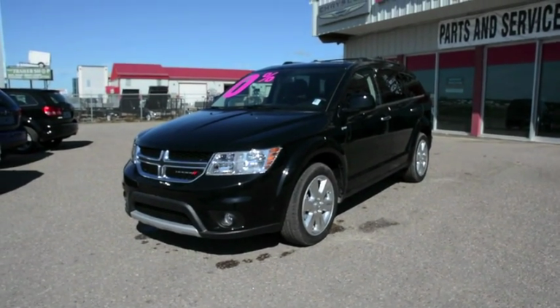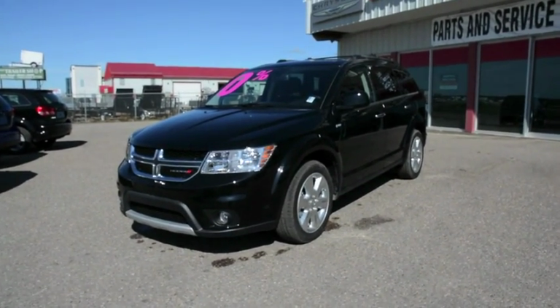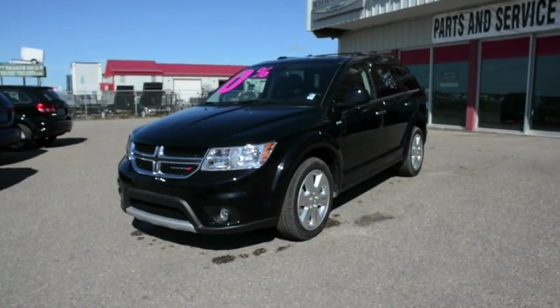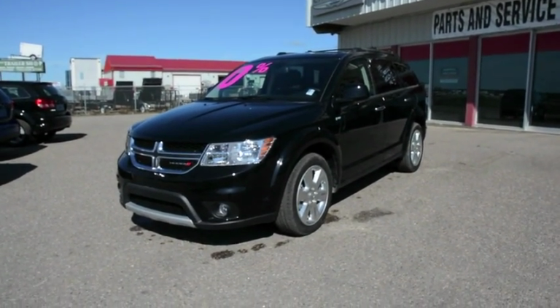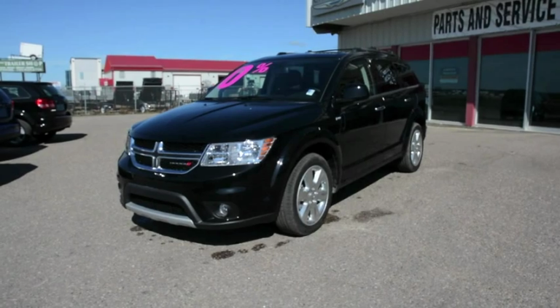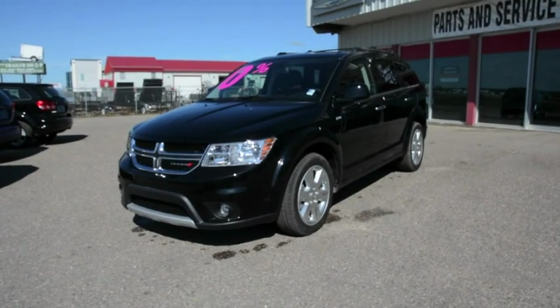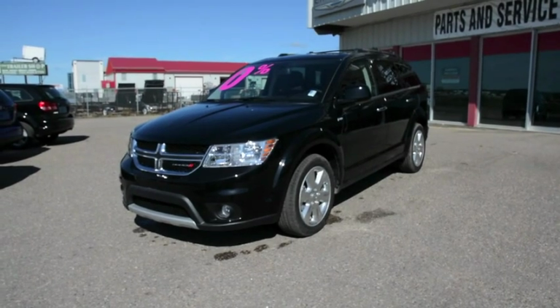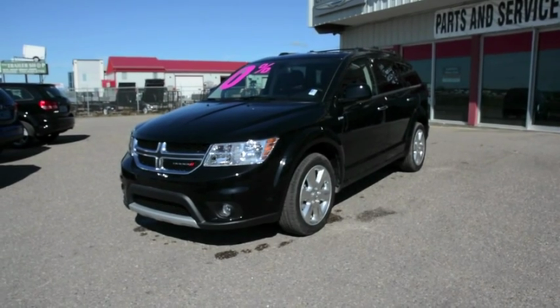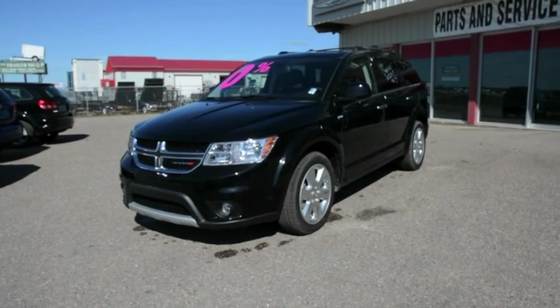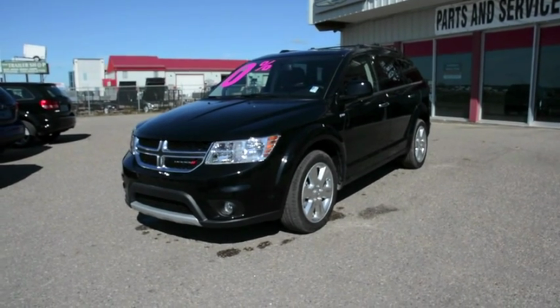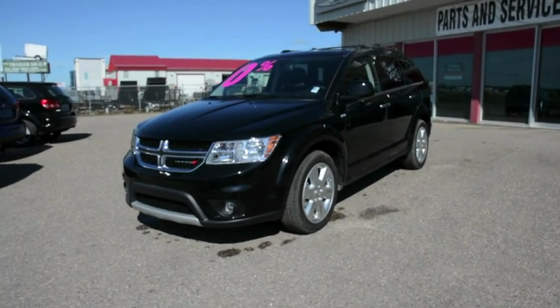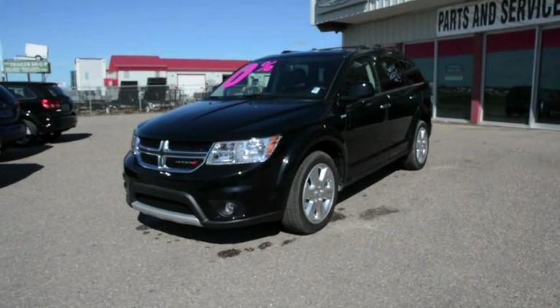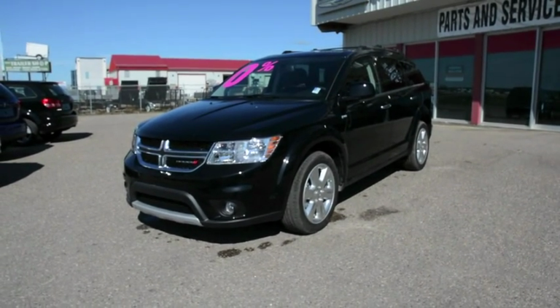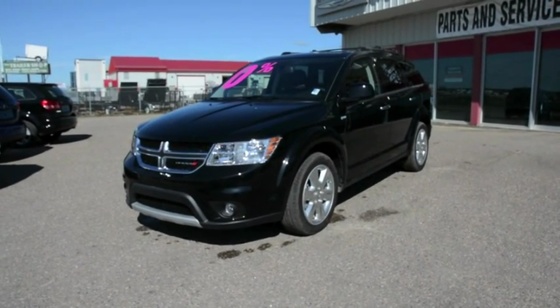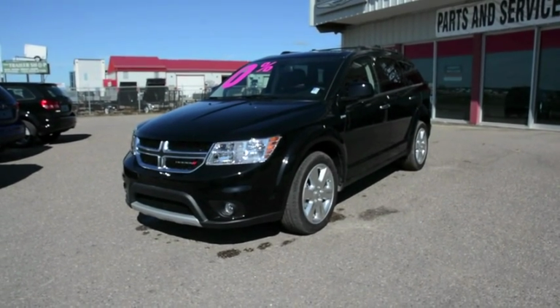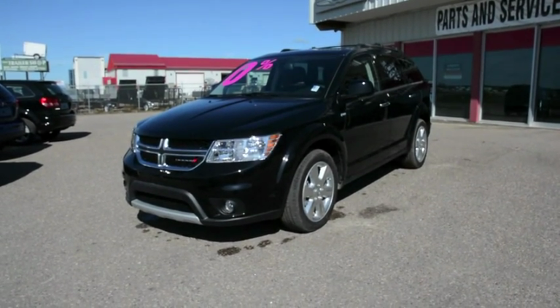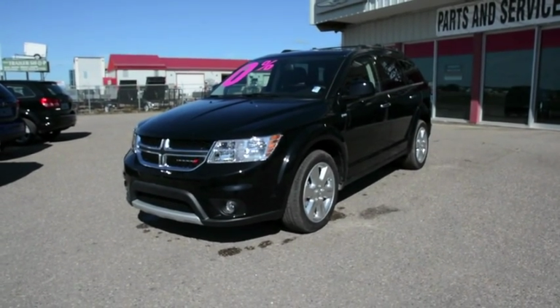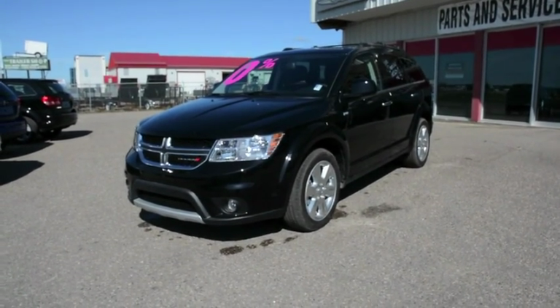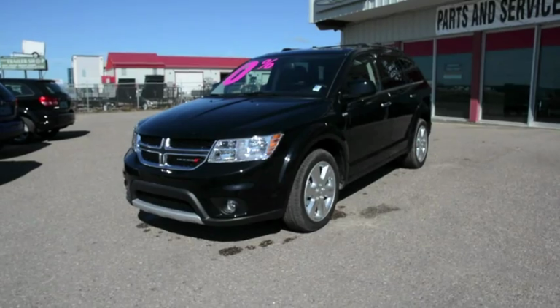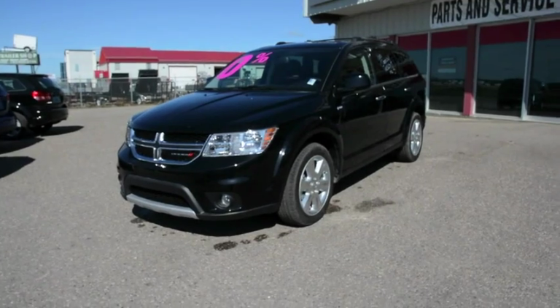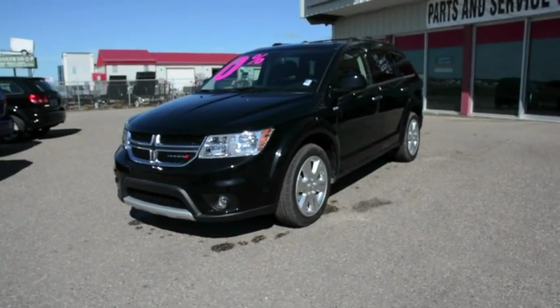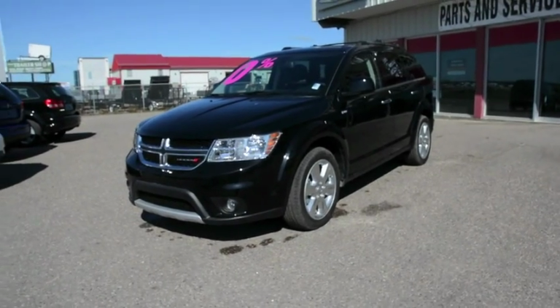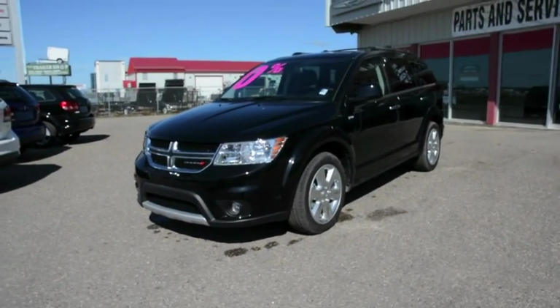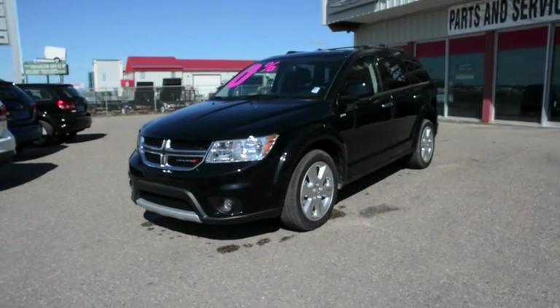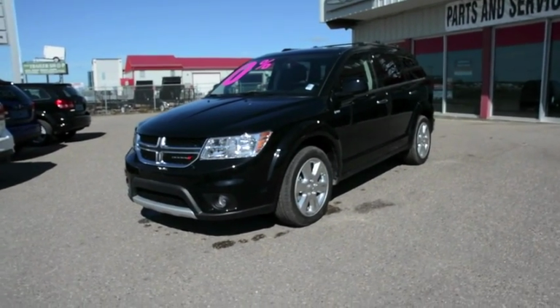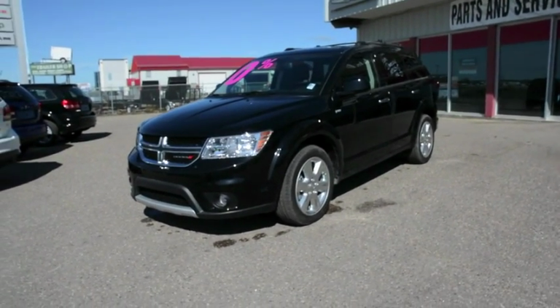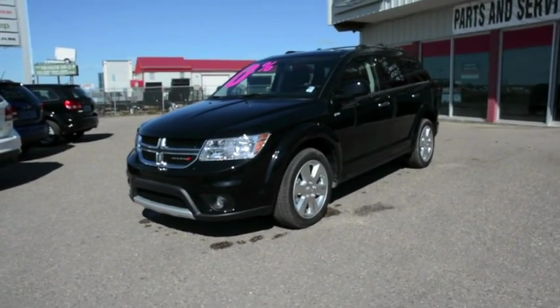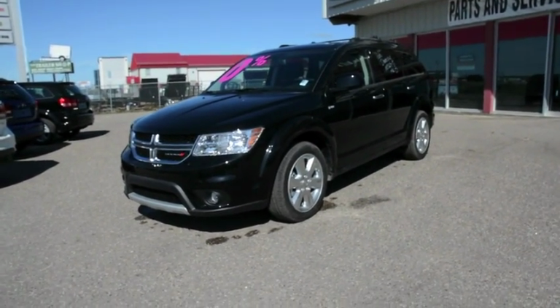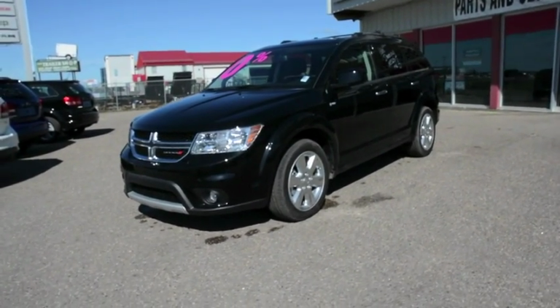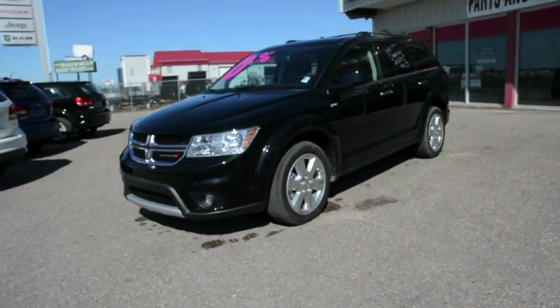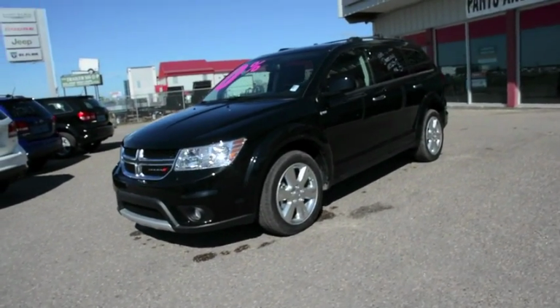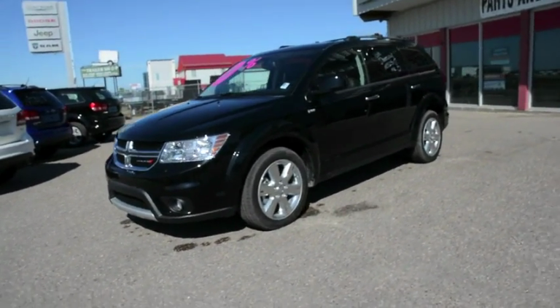Hey everybody, Brittany here over at Bonneville Dodge, just here to show you this 2015 Dodge Journey R/T we have on the lot. We're just going to take a quick walk around this unit today to show you some of the great features and options that this model has to offer.